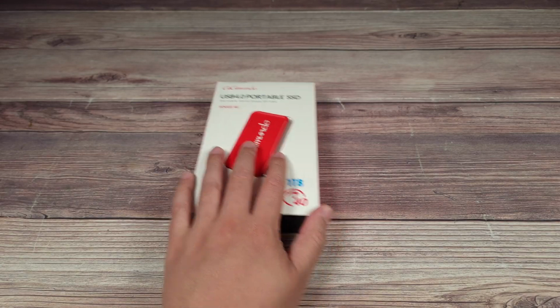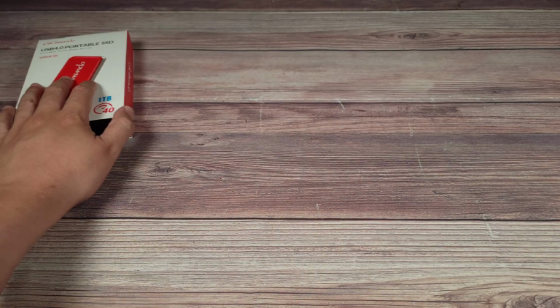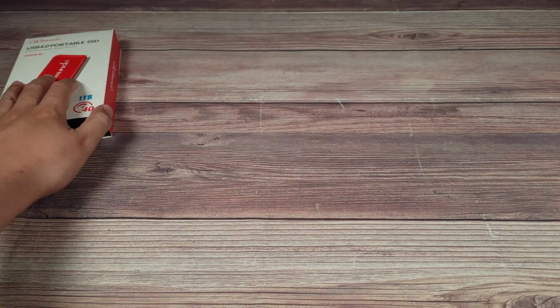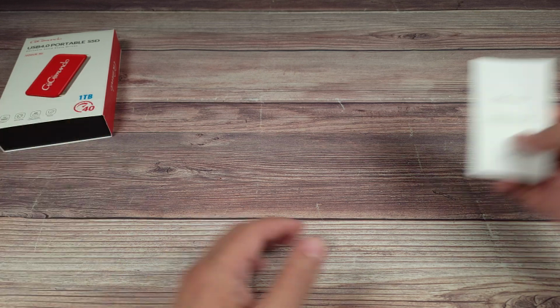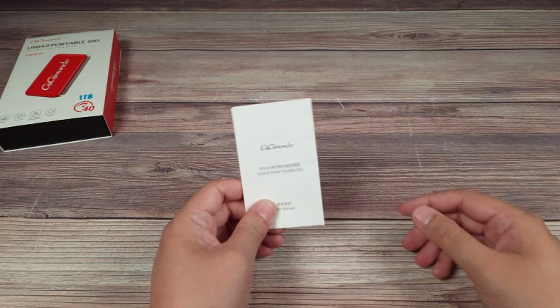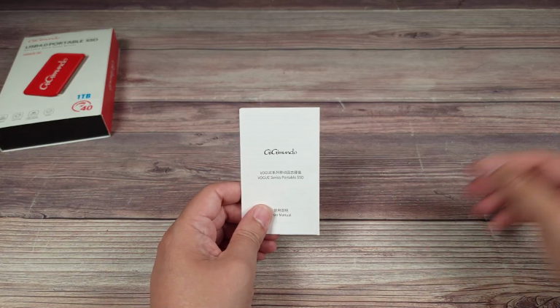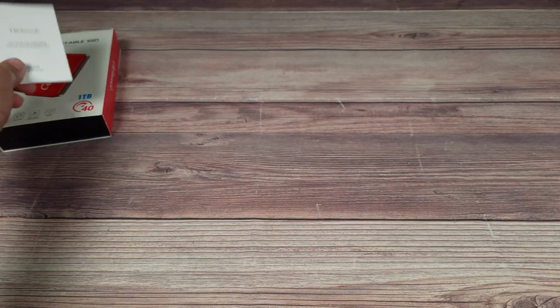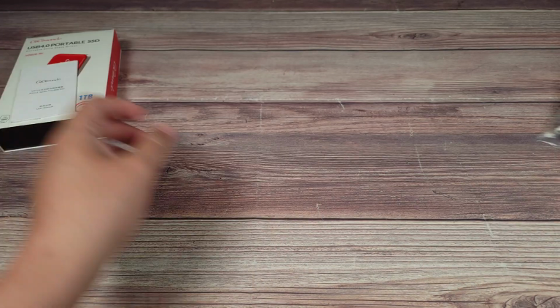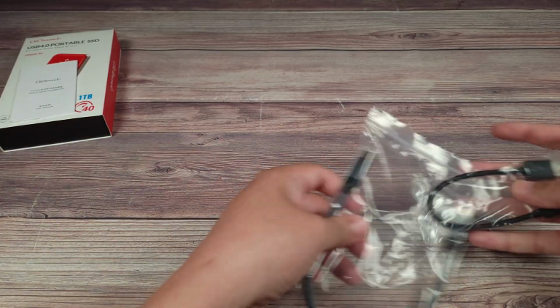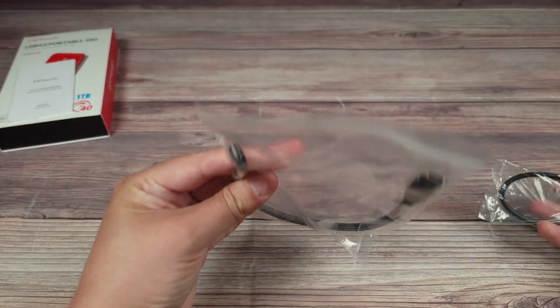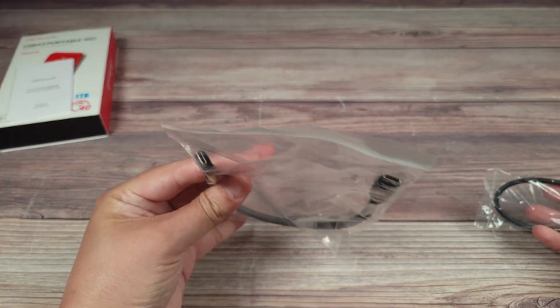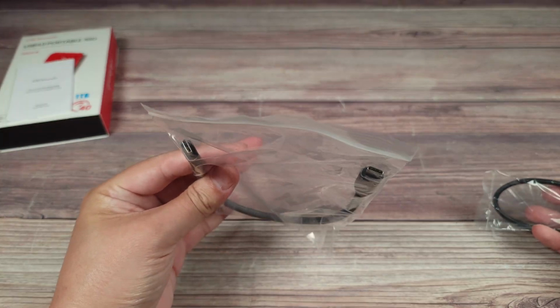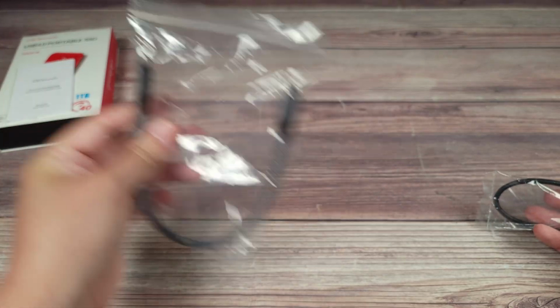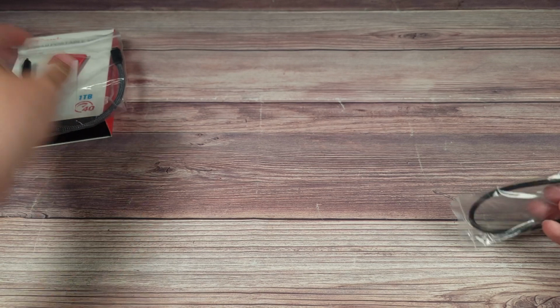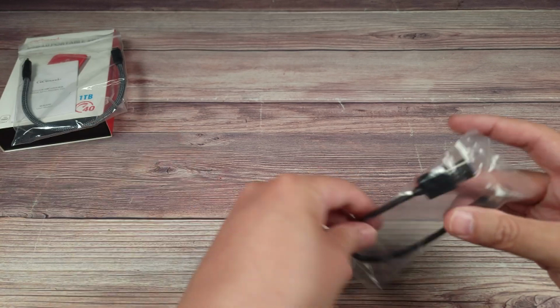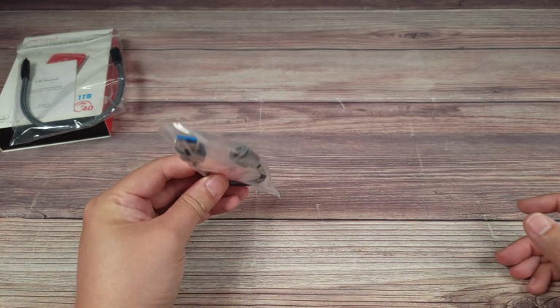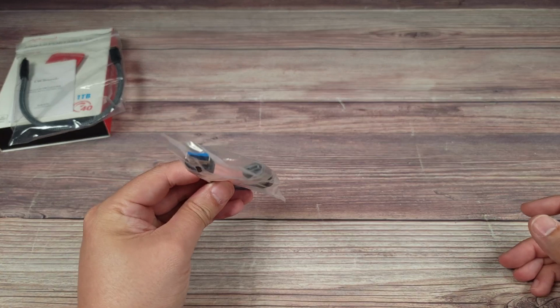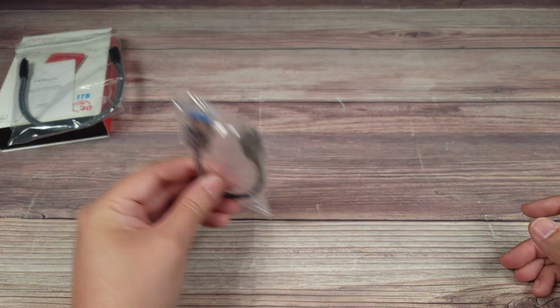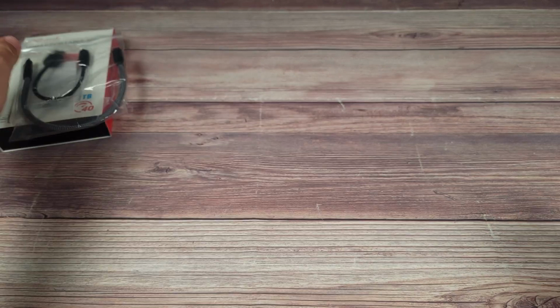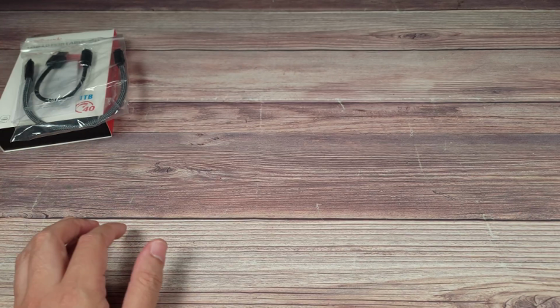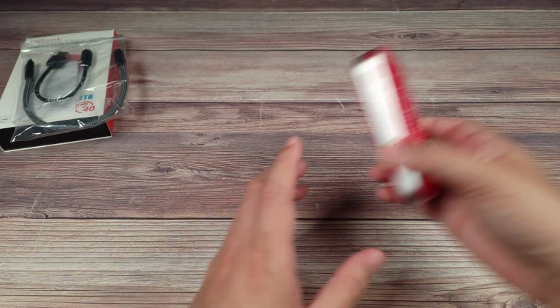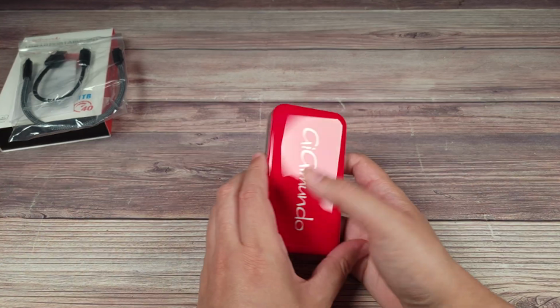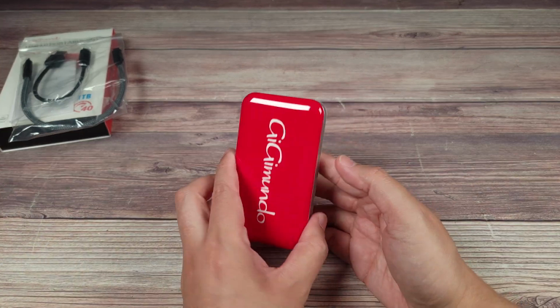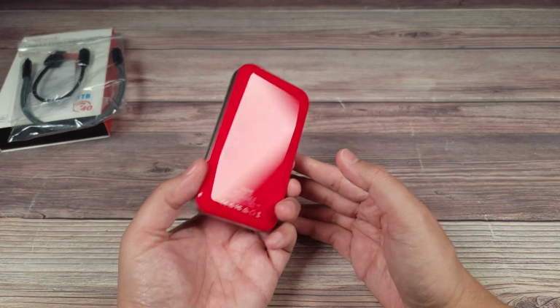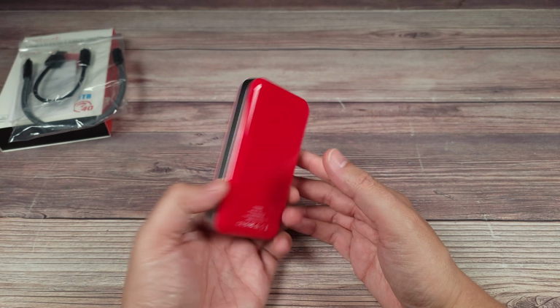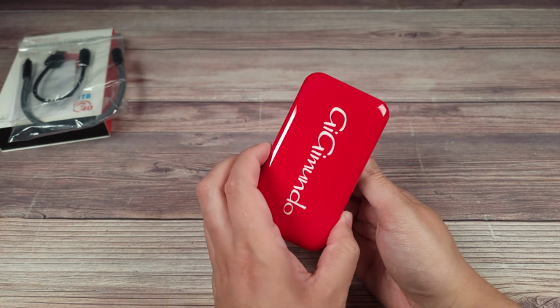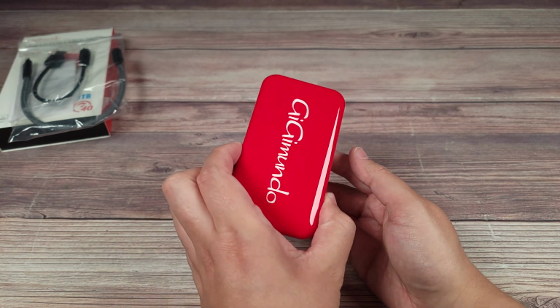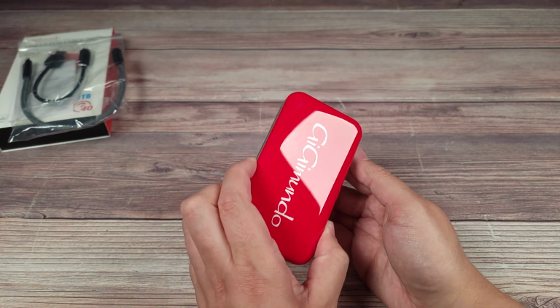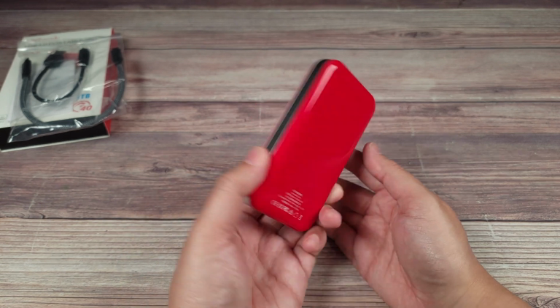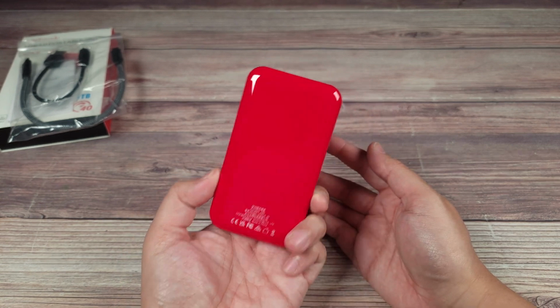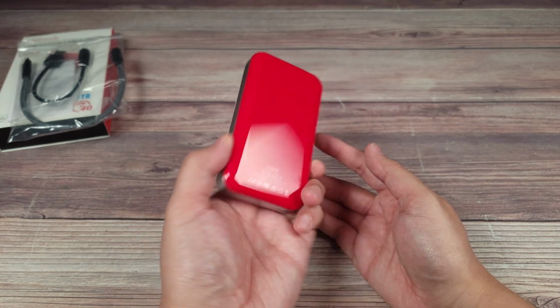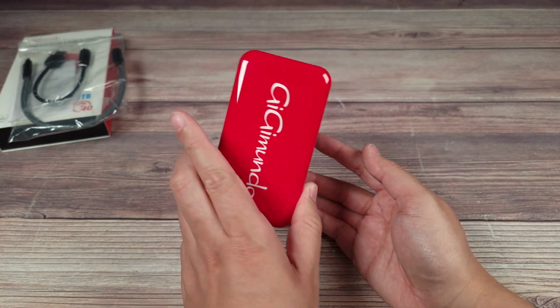Taking a look inside the box, you get the manual, a USB-C to USB-C cable, a USB-C to USB-A cable, and then you have the SSD drive itself, which has a very nice glossy finish on it.